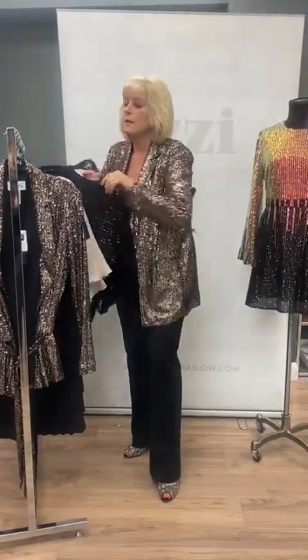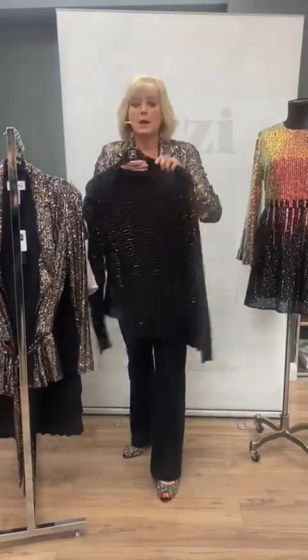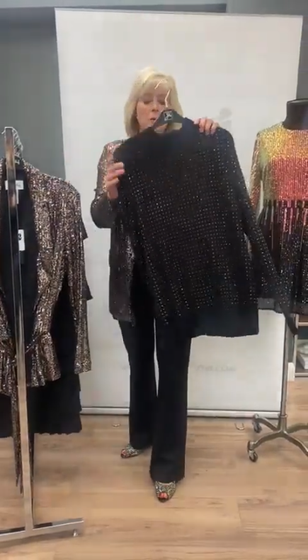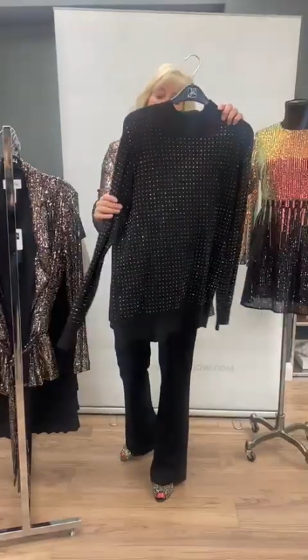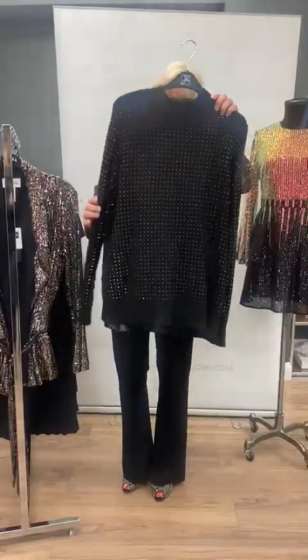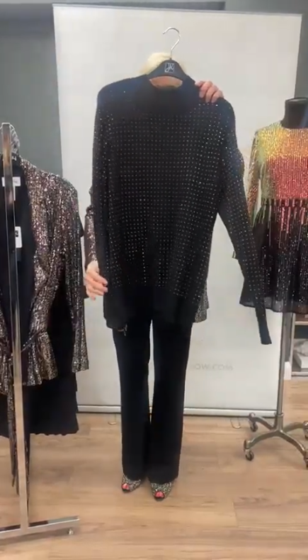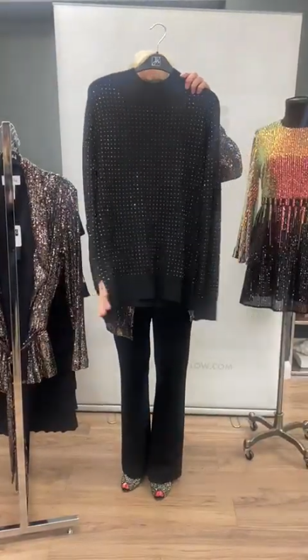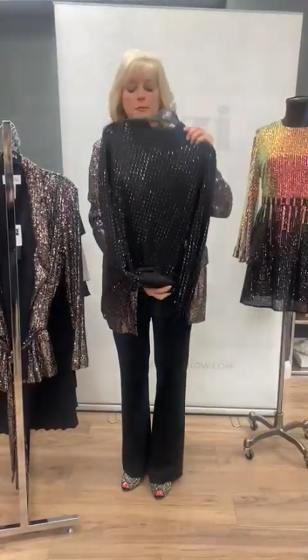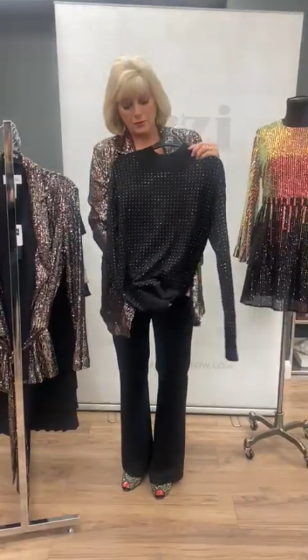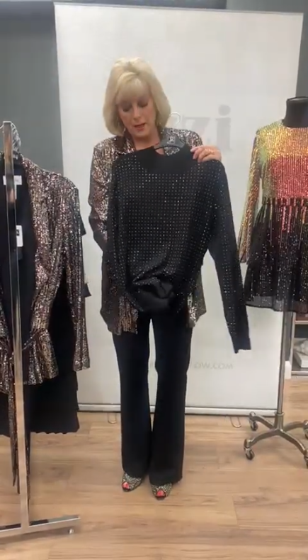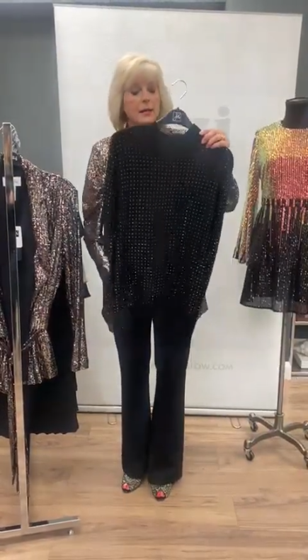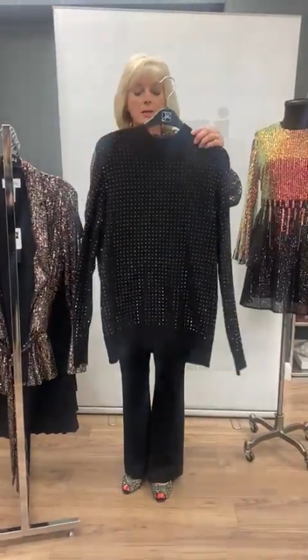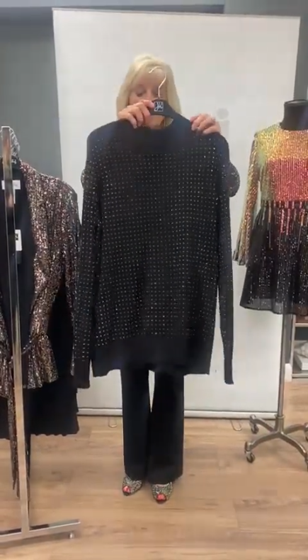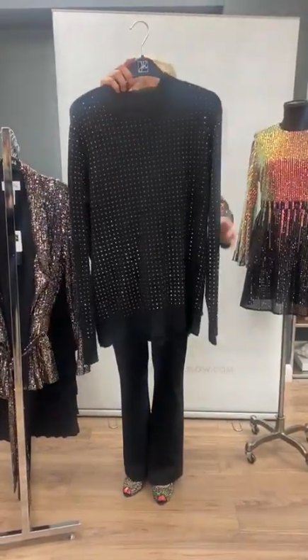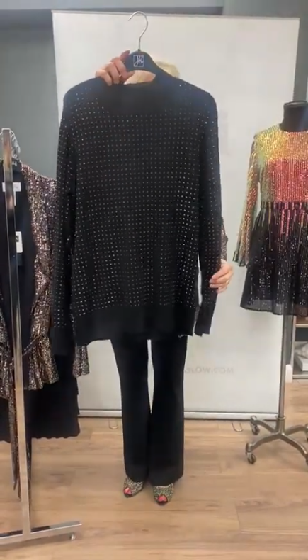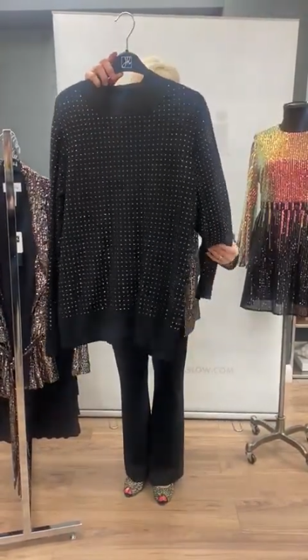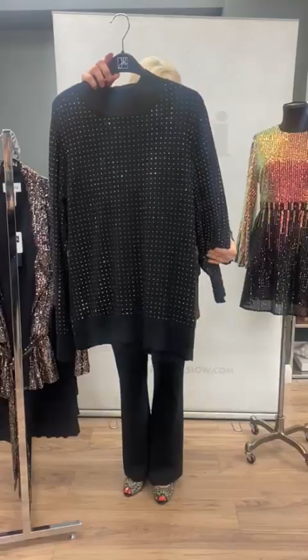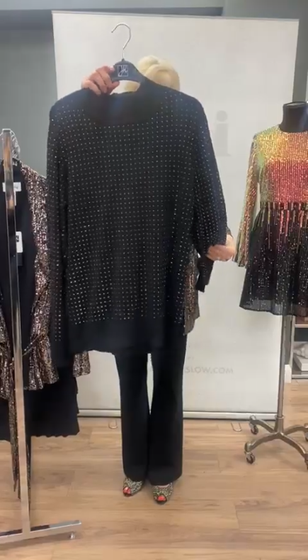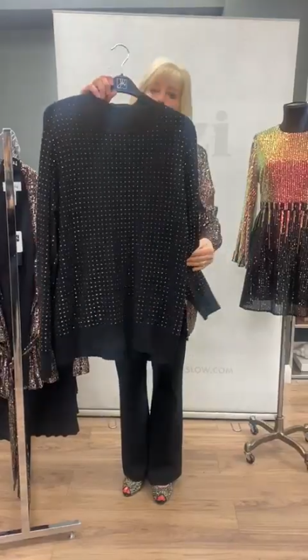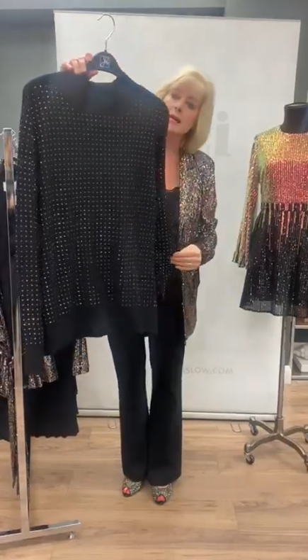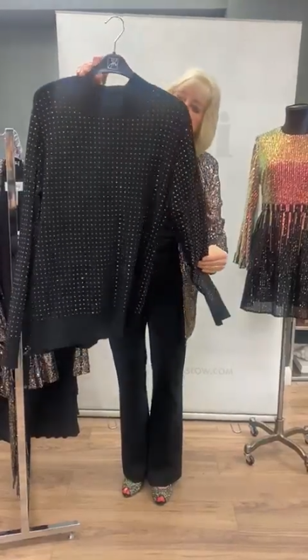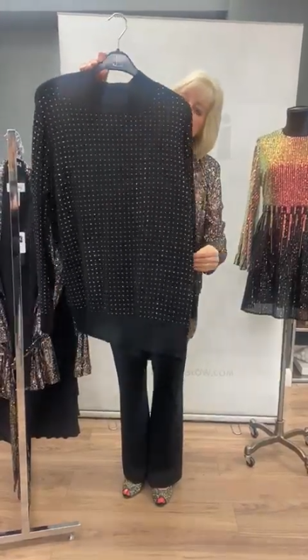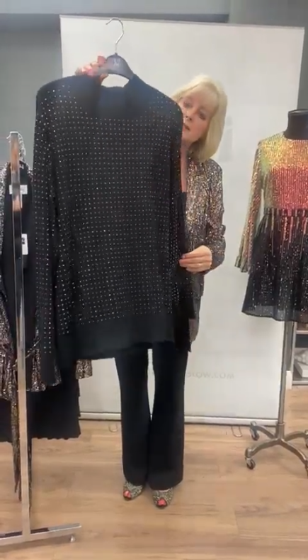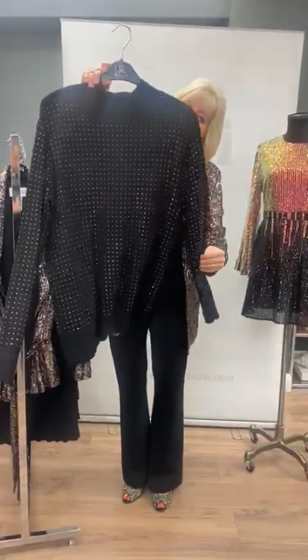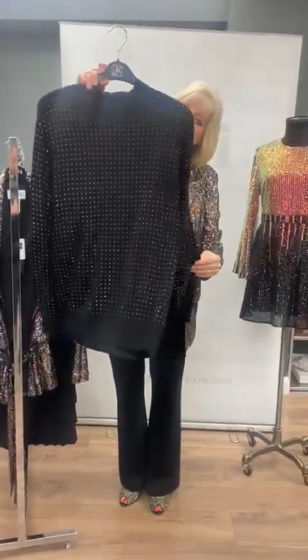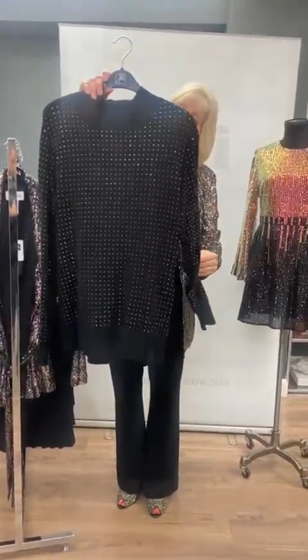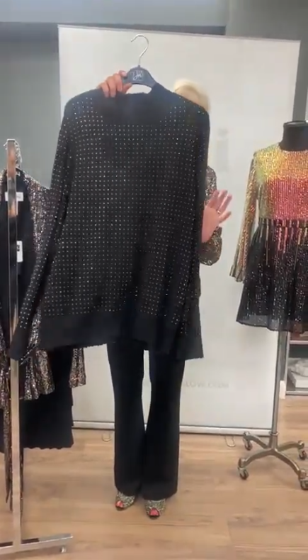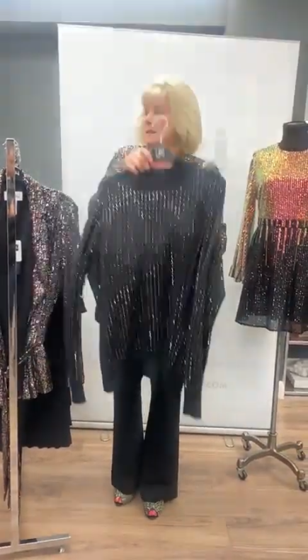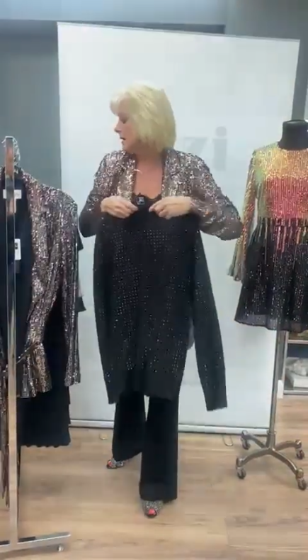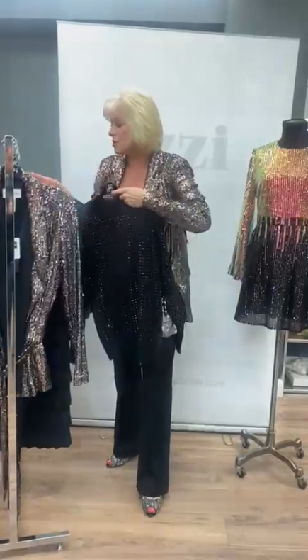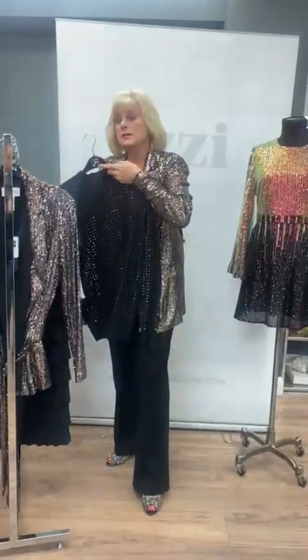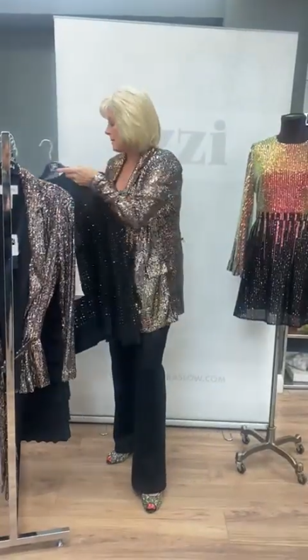Then onto a casual but glitzy beautiful jumper, again by Joseph Ribkoff, with all the diamantes and sequined details. You can see under the light as I'm moving it that it just glimmers and oozes glamour.